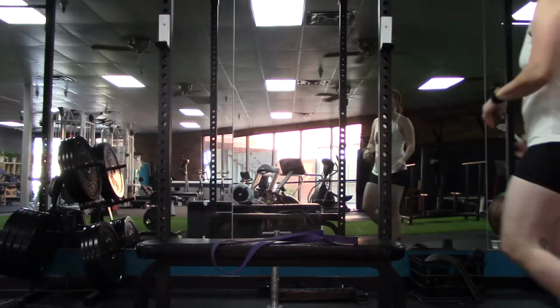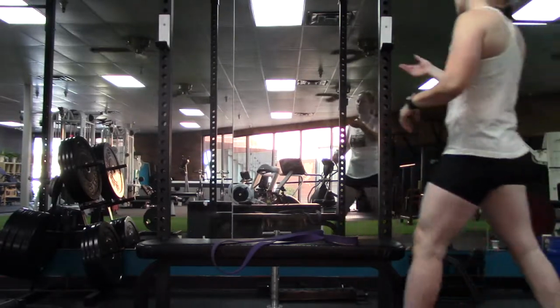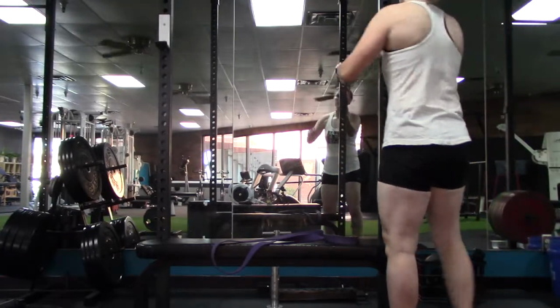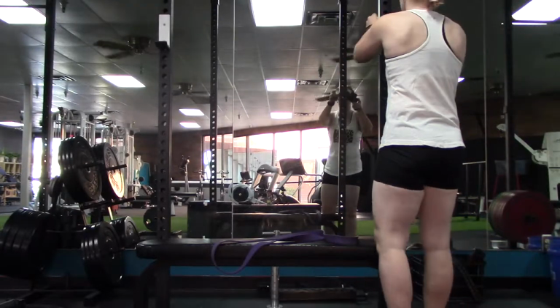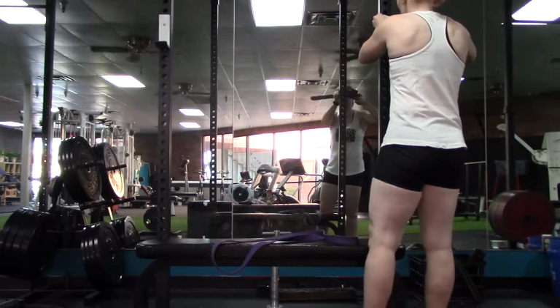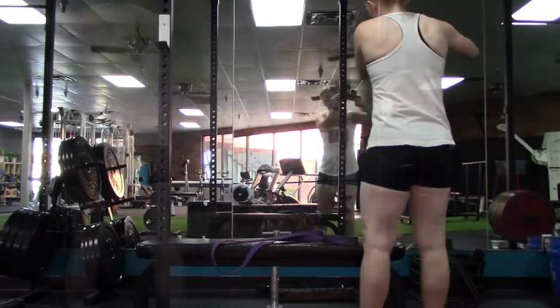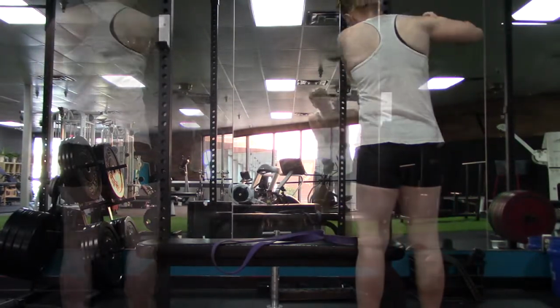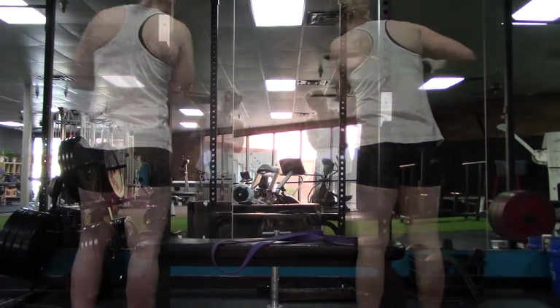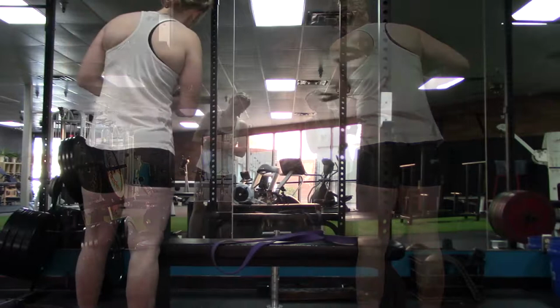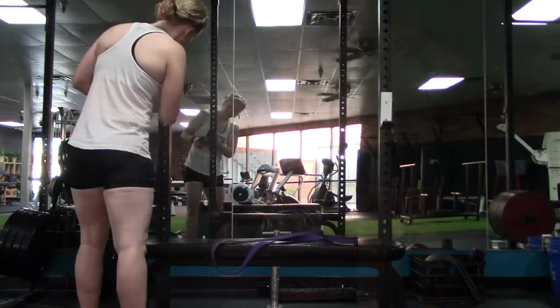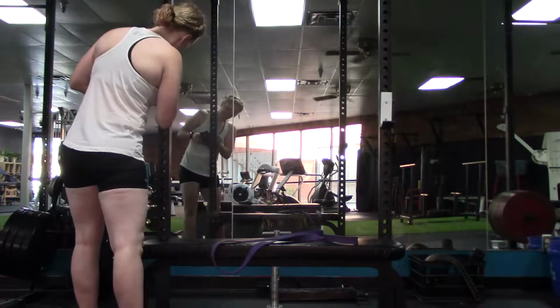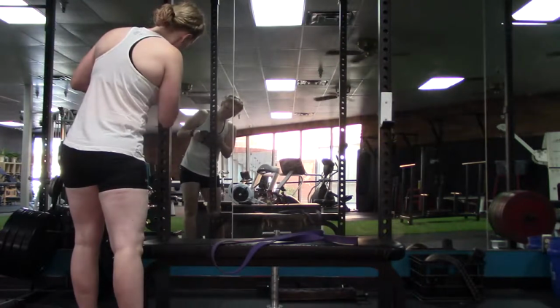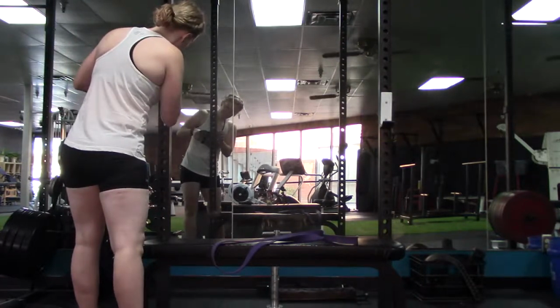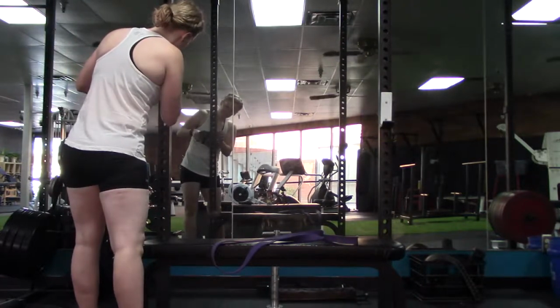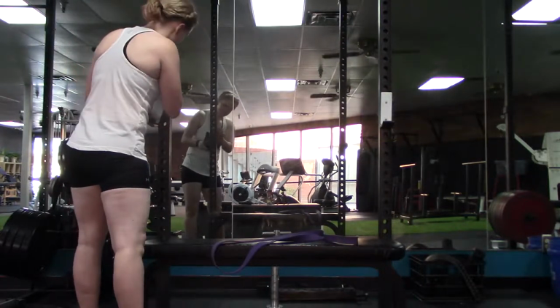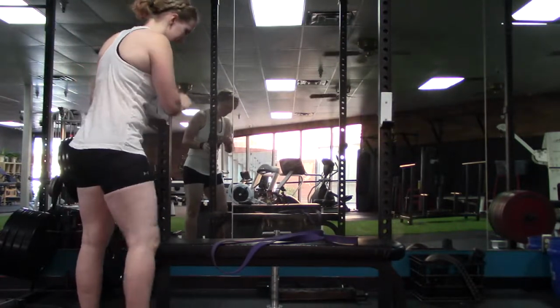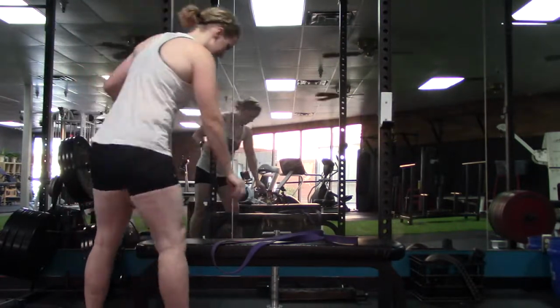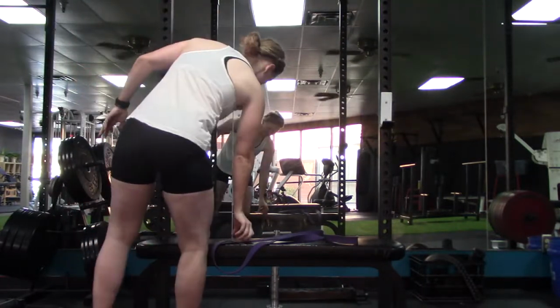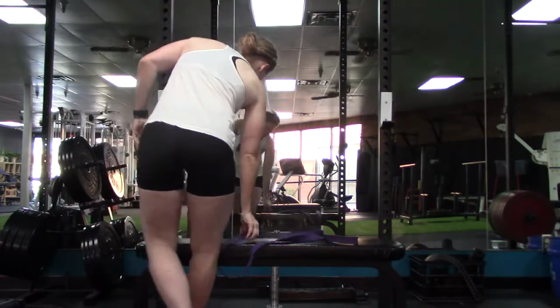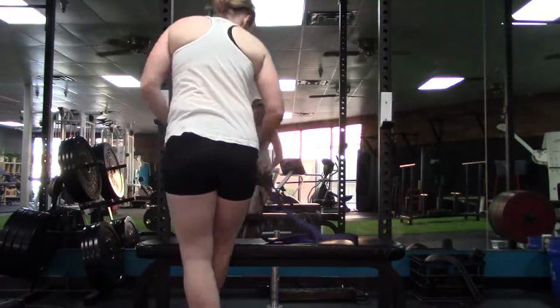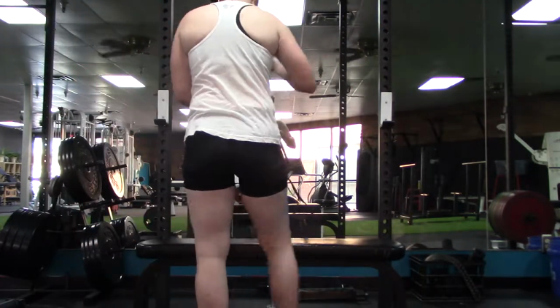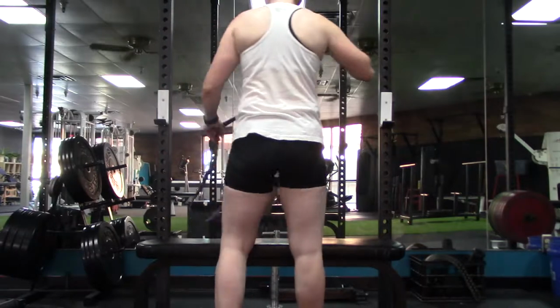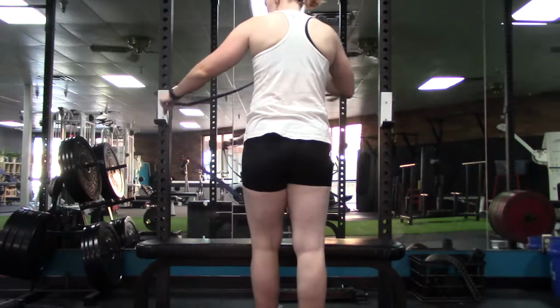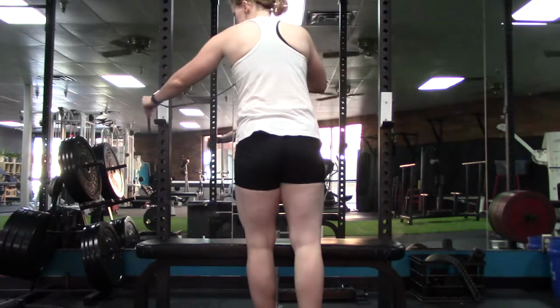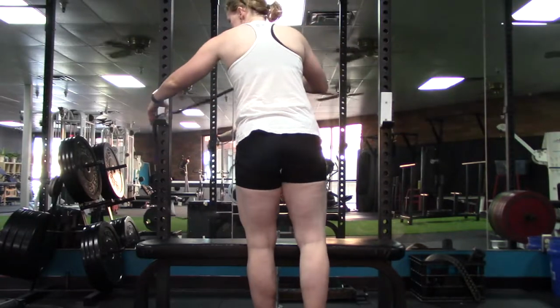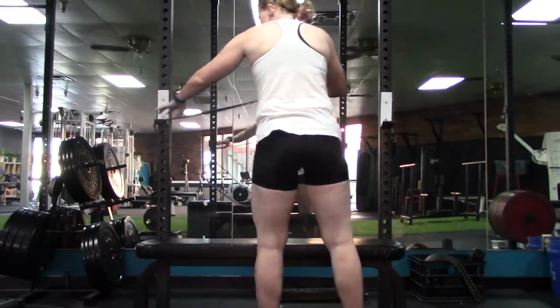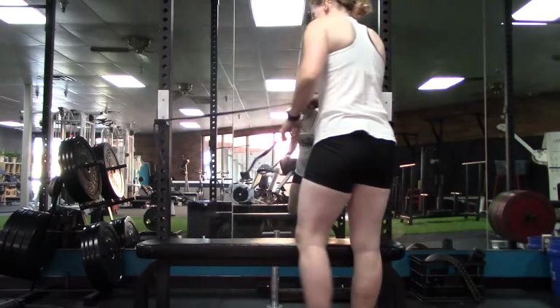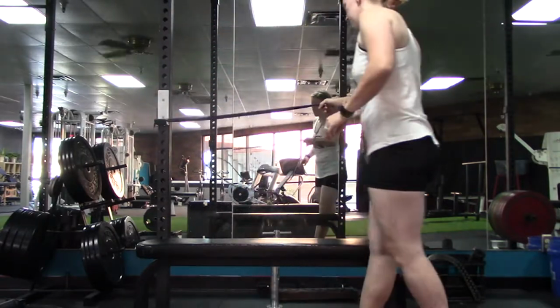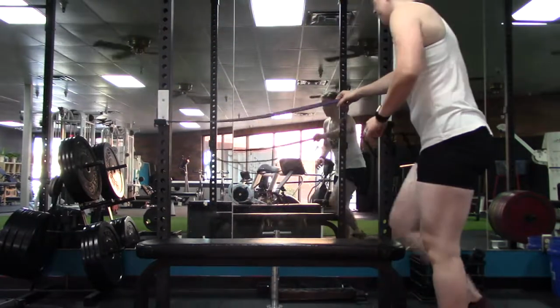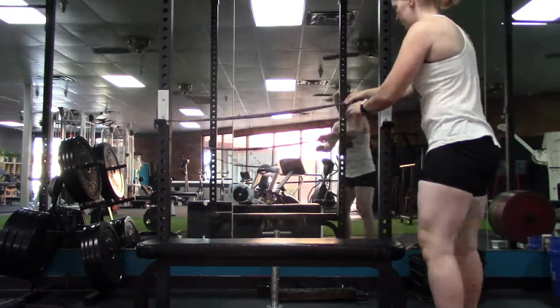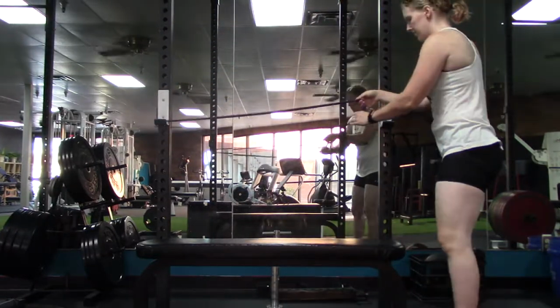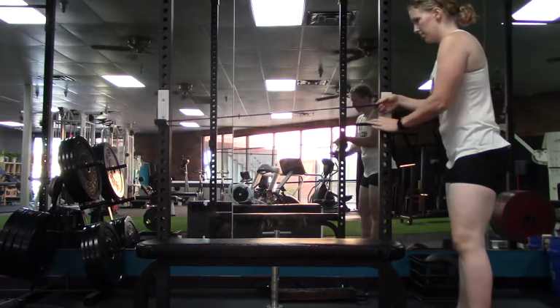Adjust the hooks on a squat rack to your desired level of assistance. The lower the hooks are in the squat rack, the harder the pull-up will be. Anchor a thick super band across the hooks.